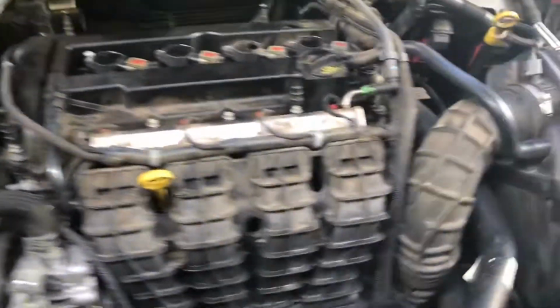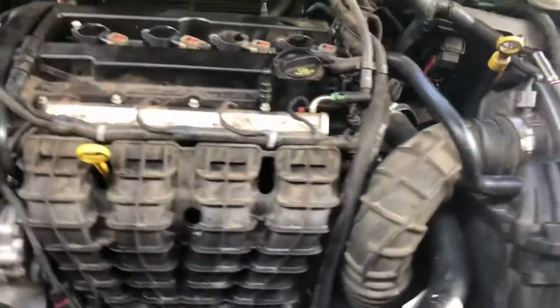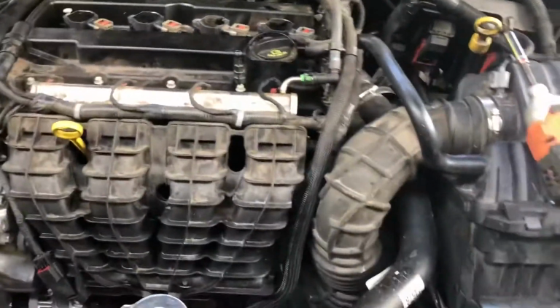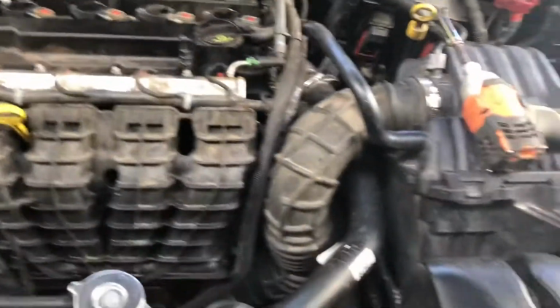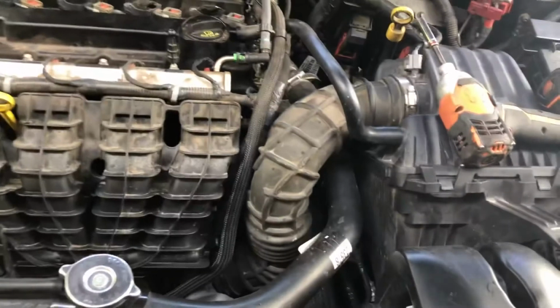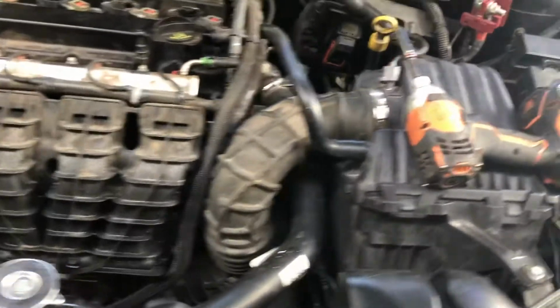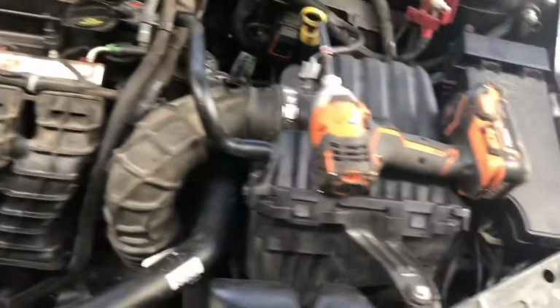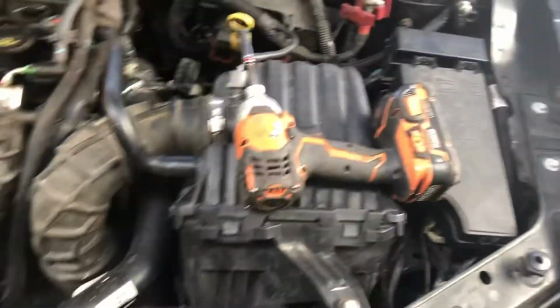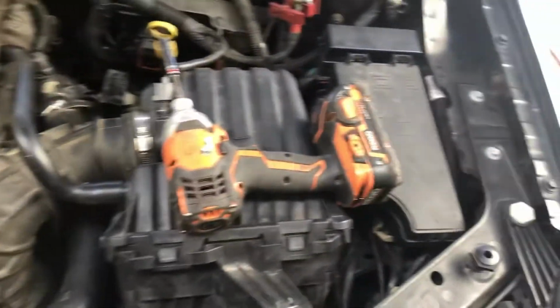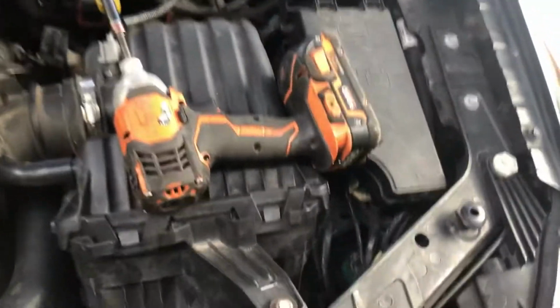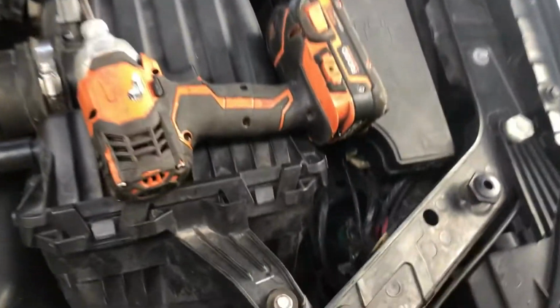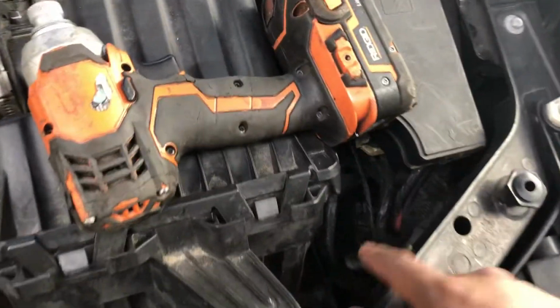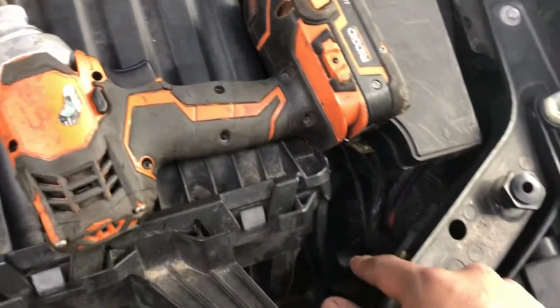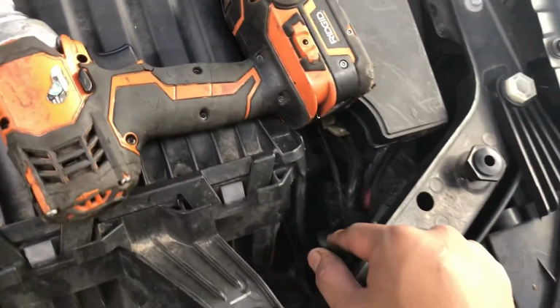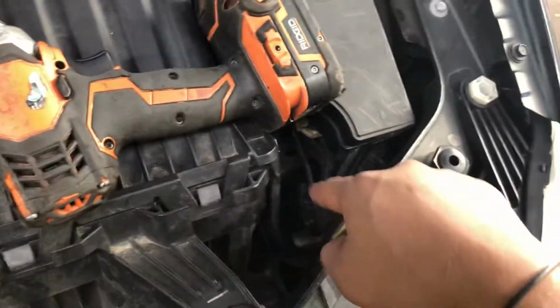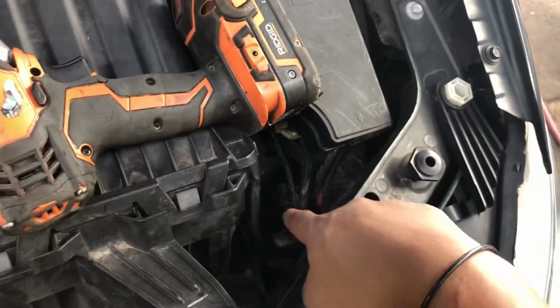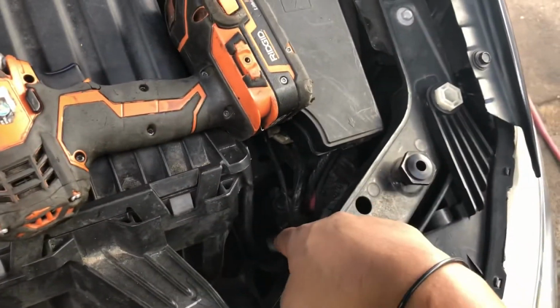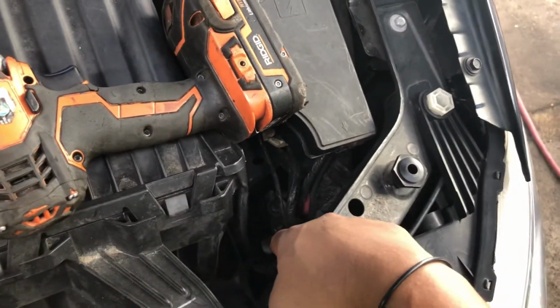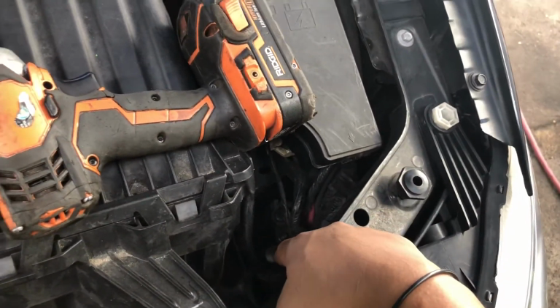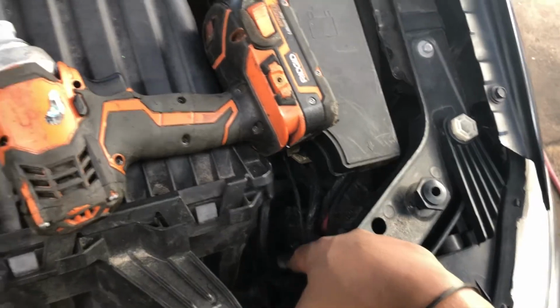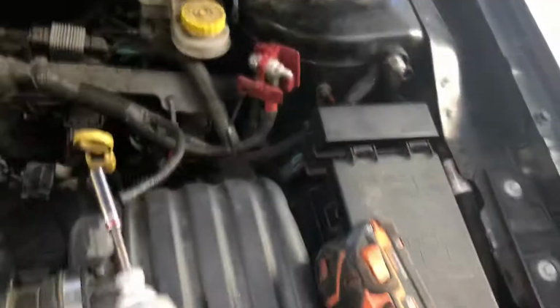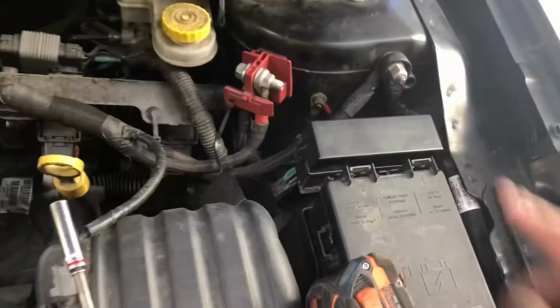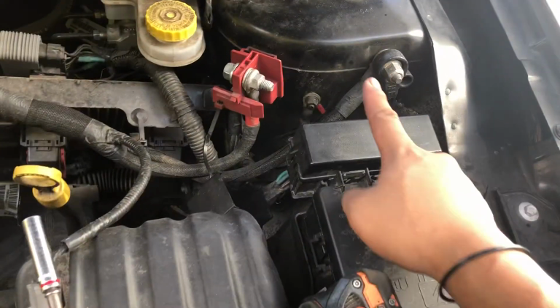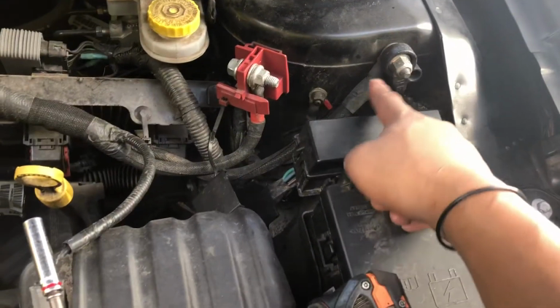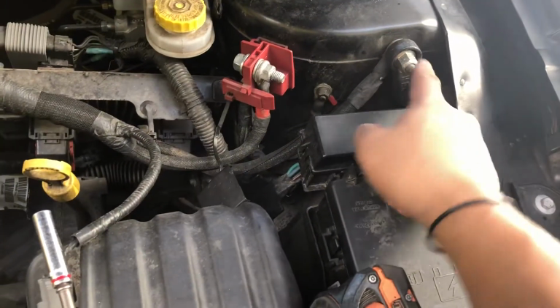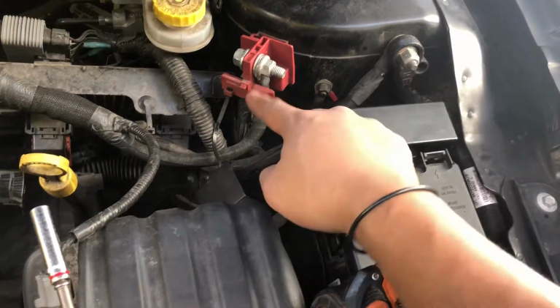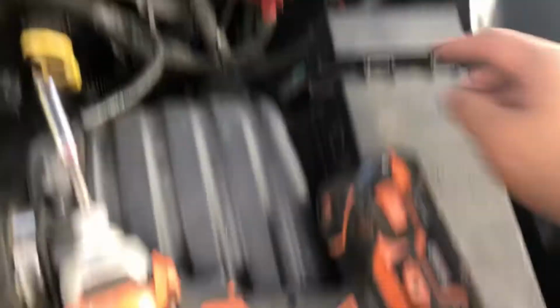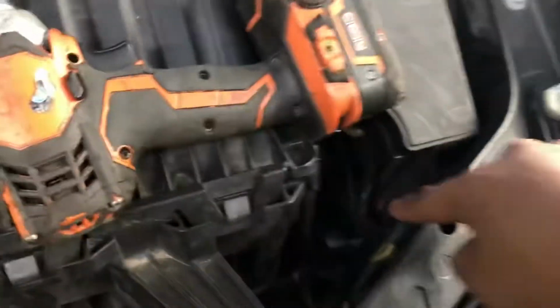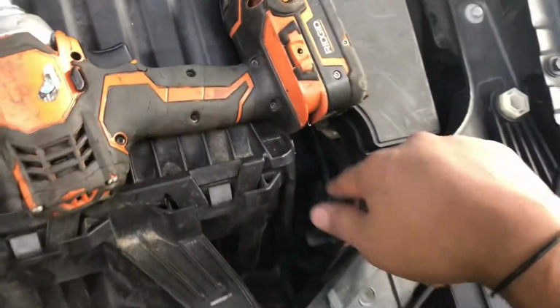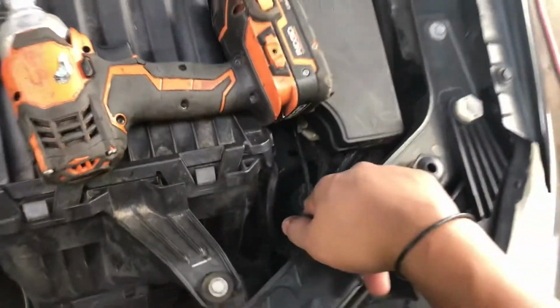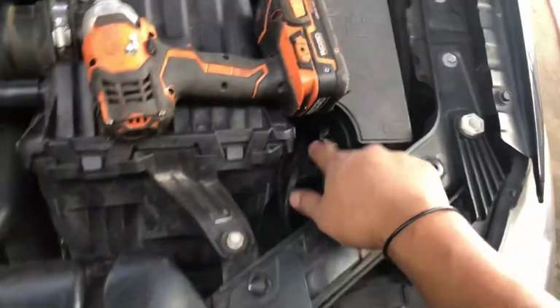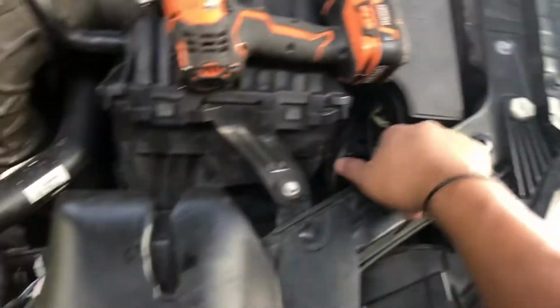The first step is always to disconnect the battery terminals. The battery on this one is inside, but you can disconnect it from here. I have it already disconnected.